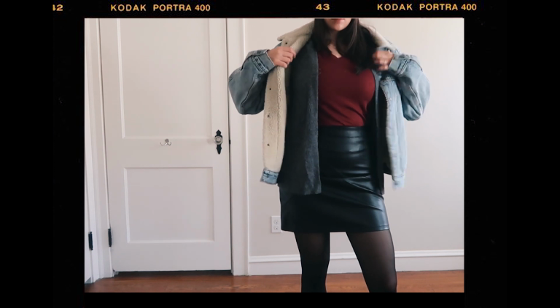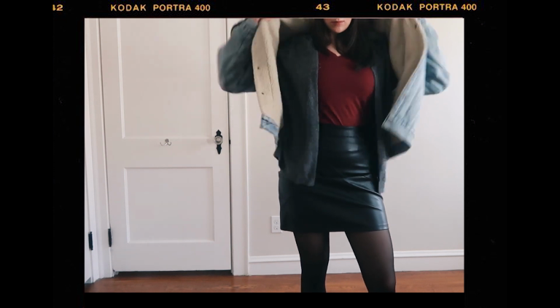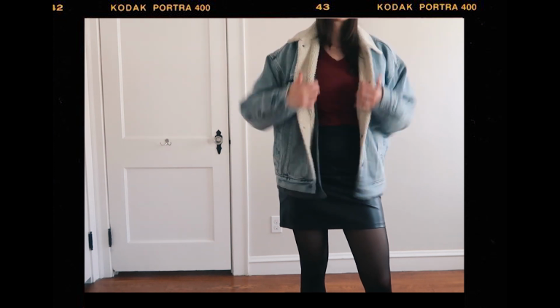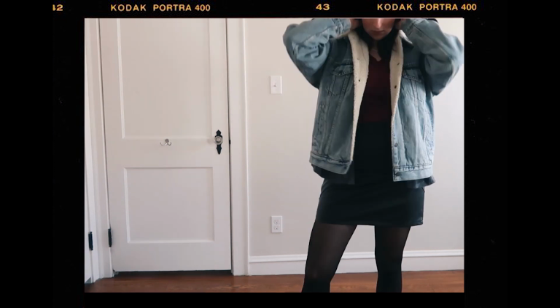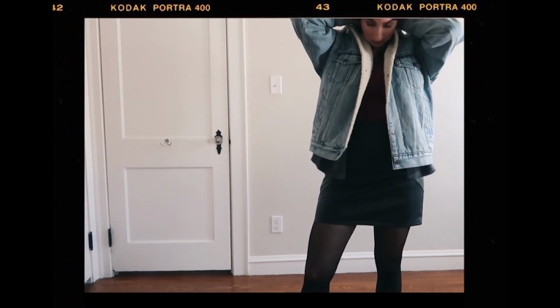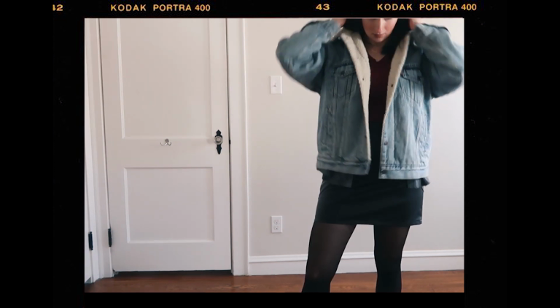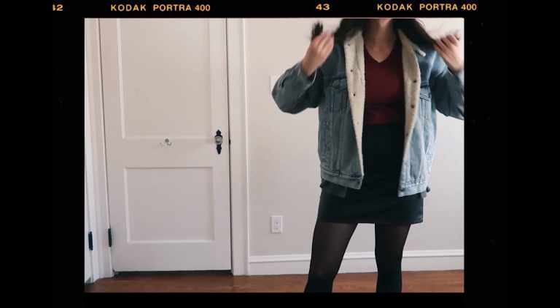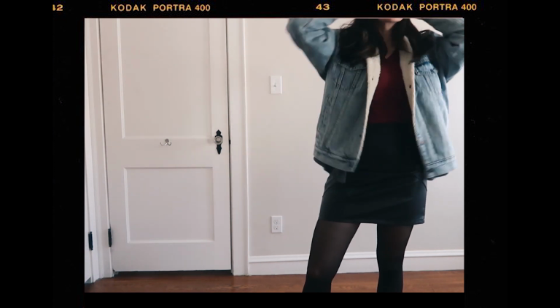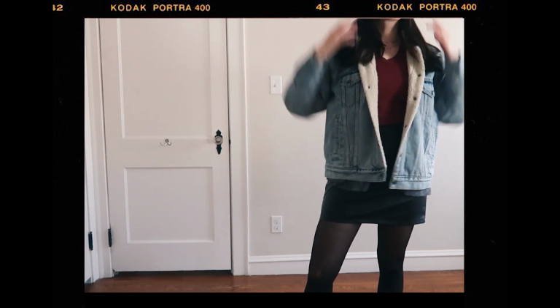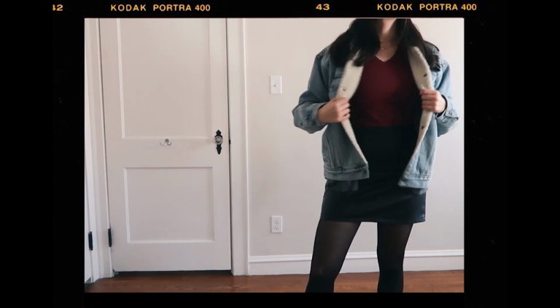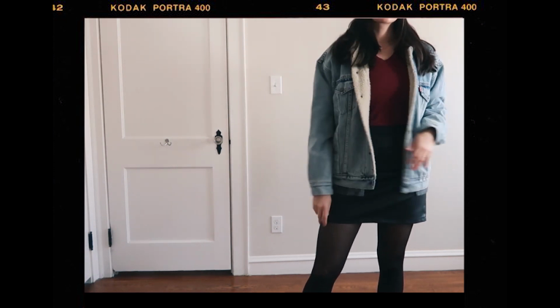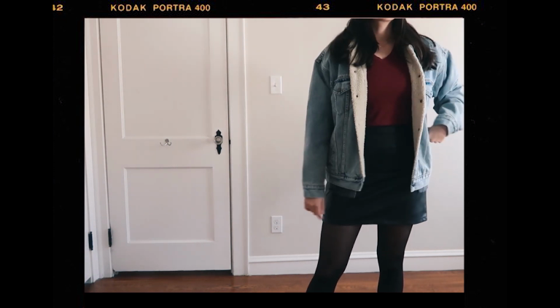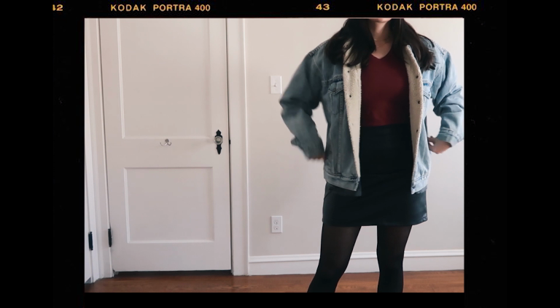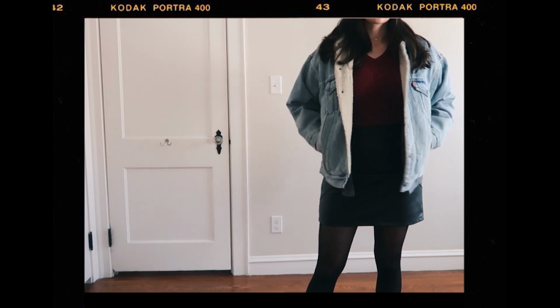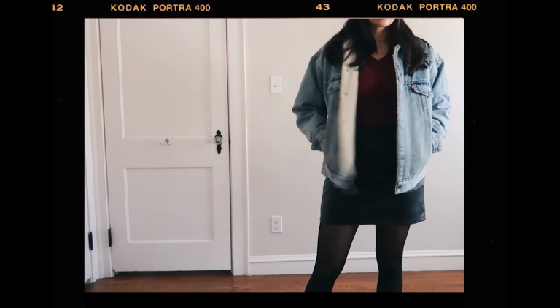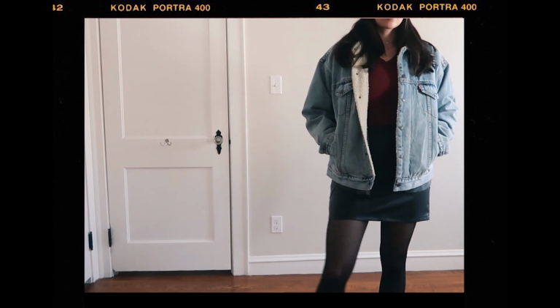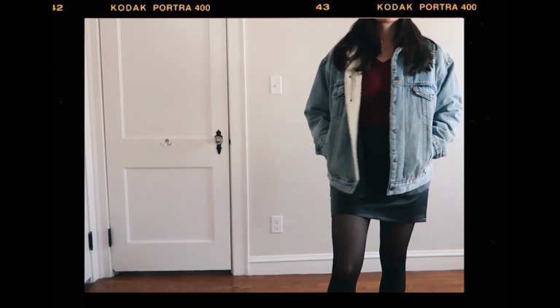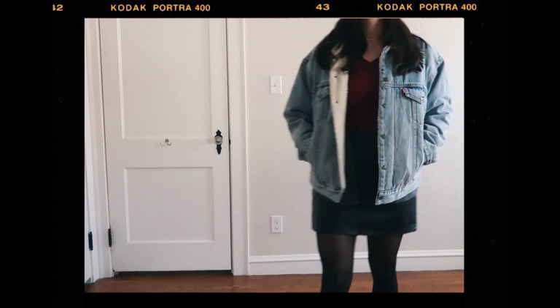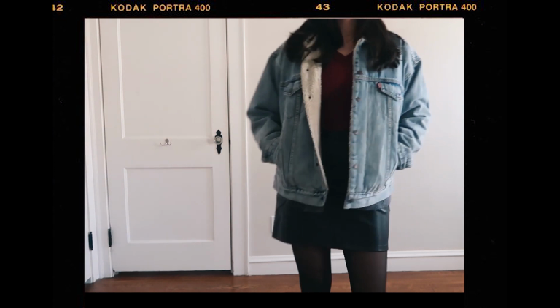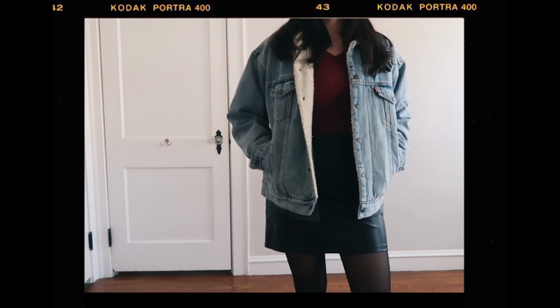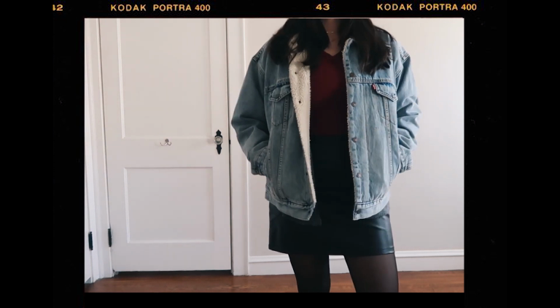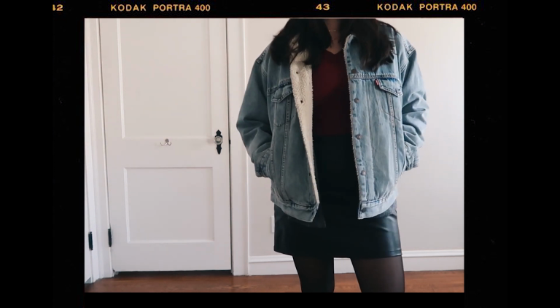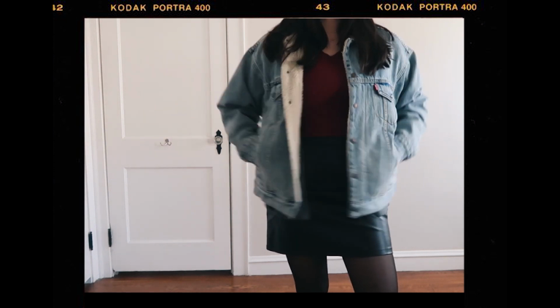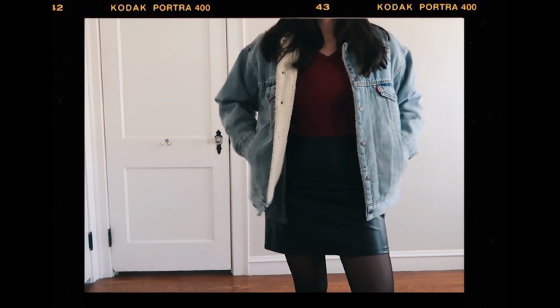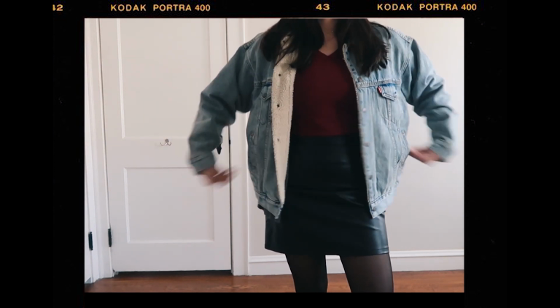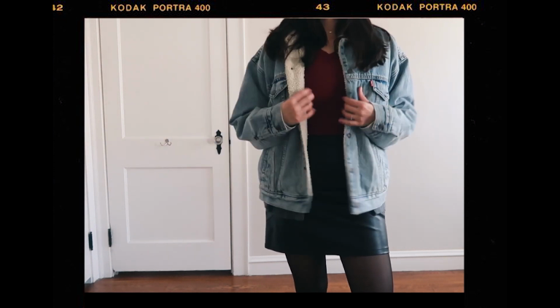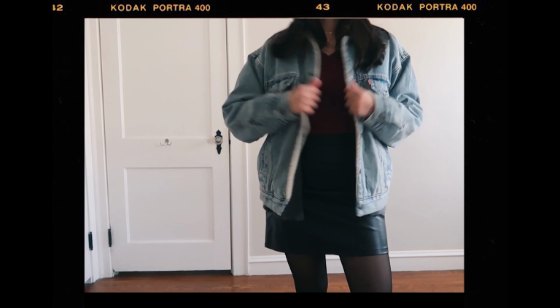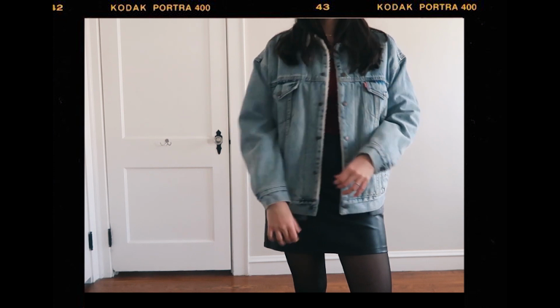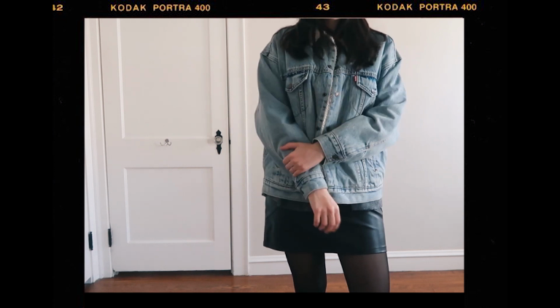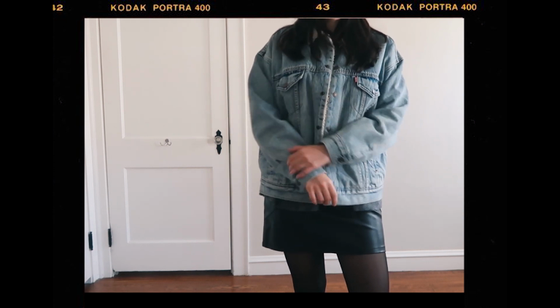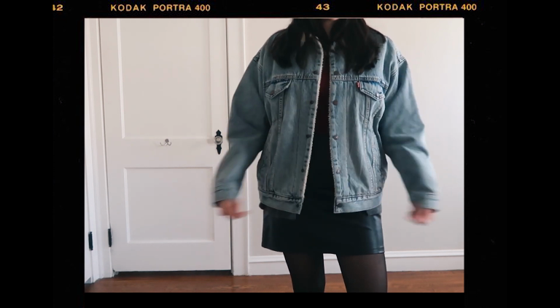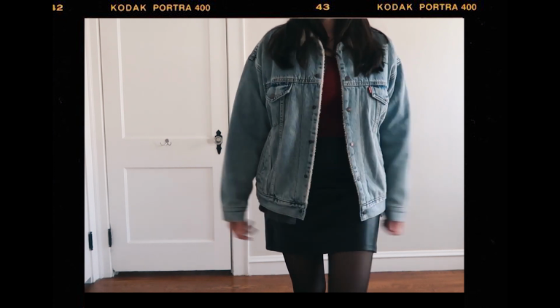To make it really warm and cozy for the winter I finished the look with my denim sherpa jacket by Levi's — I think it's called the Trucker Jacket. I was really lucky to find this jacket at TJ Maxx for $30; it was originally $130, so I love it. It looks really great, it's super trendy, and it's very, very warm.